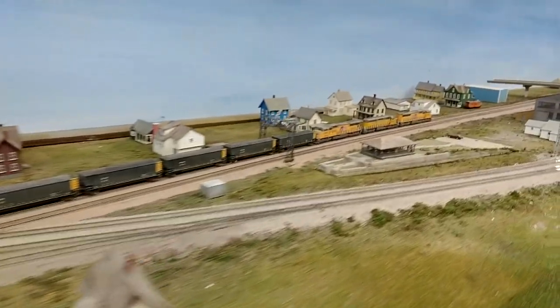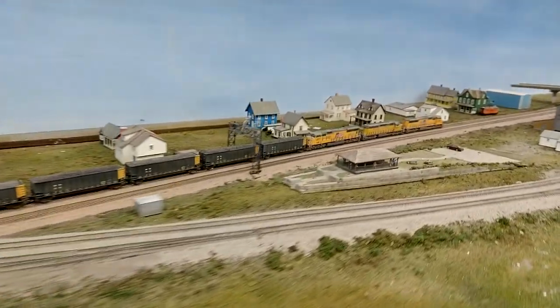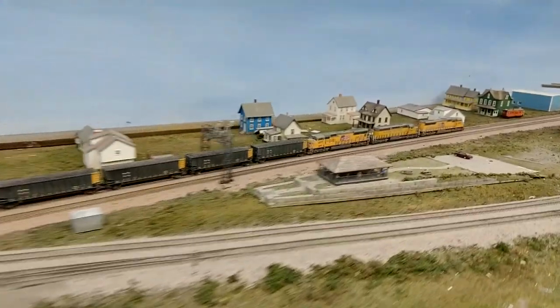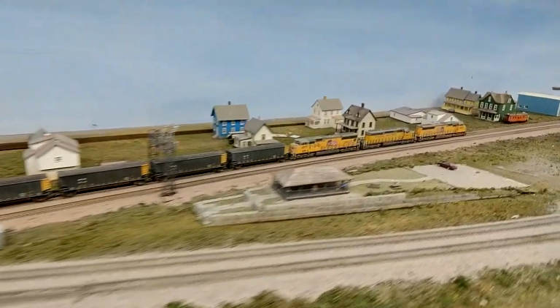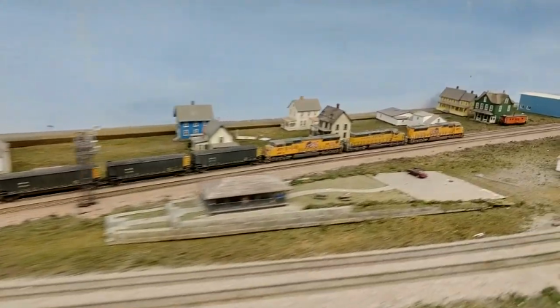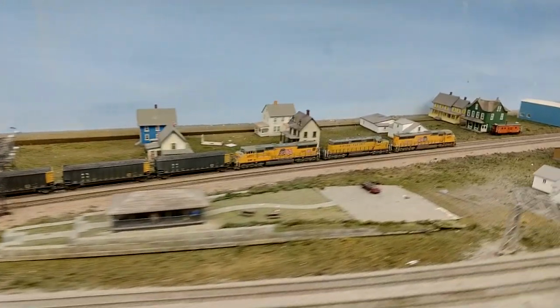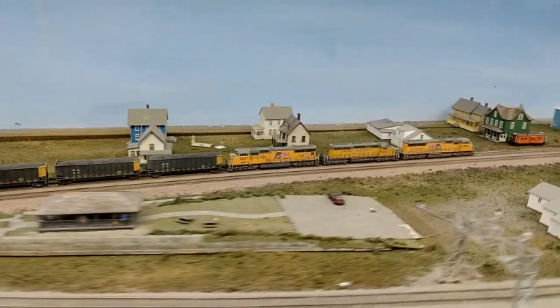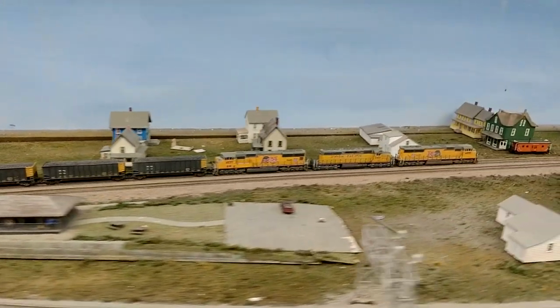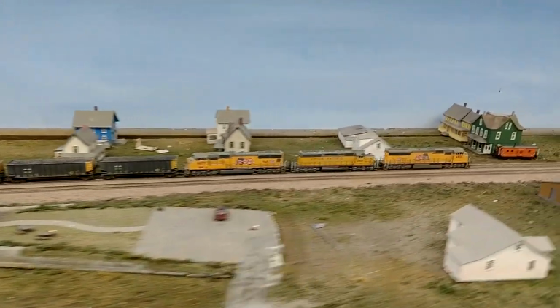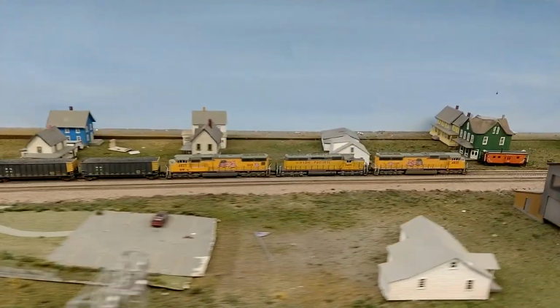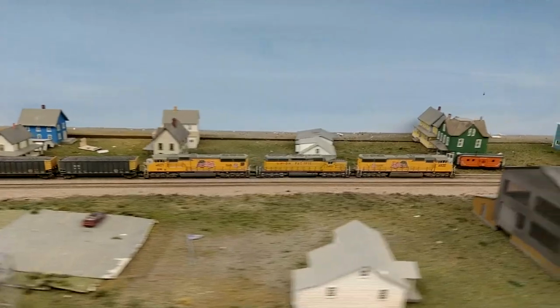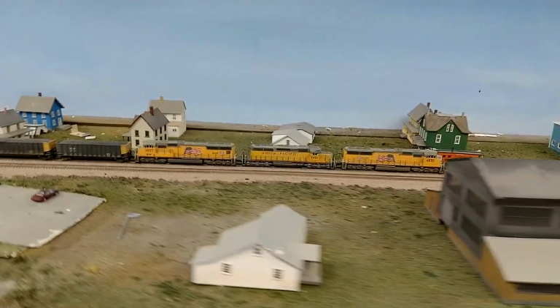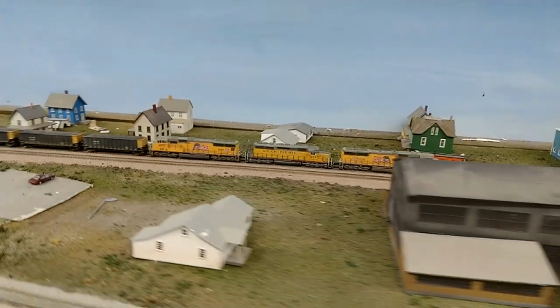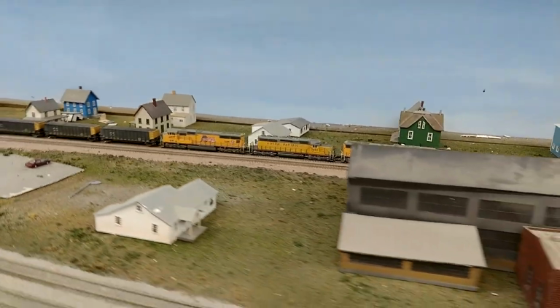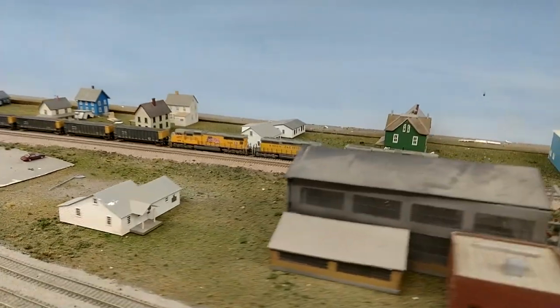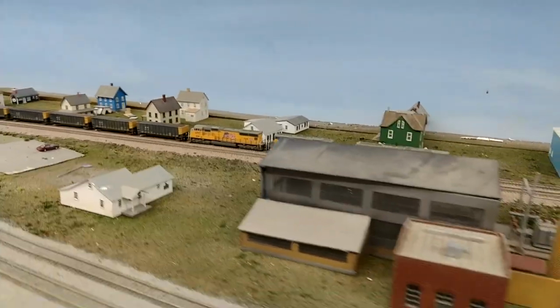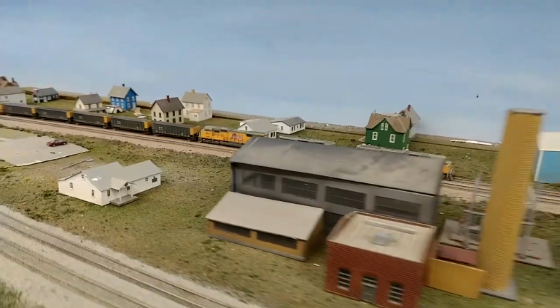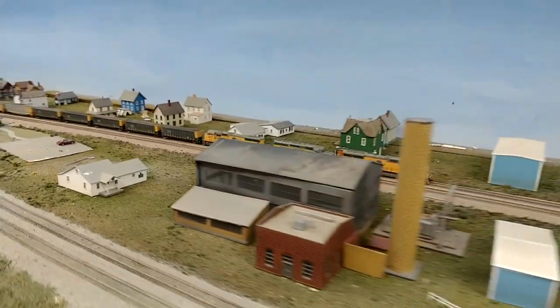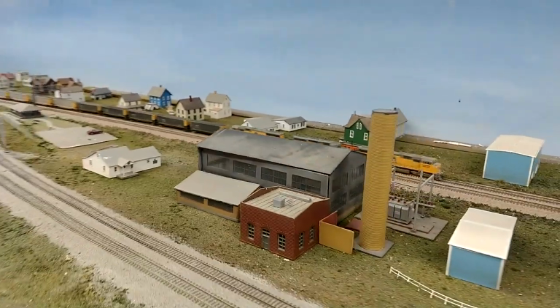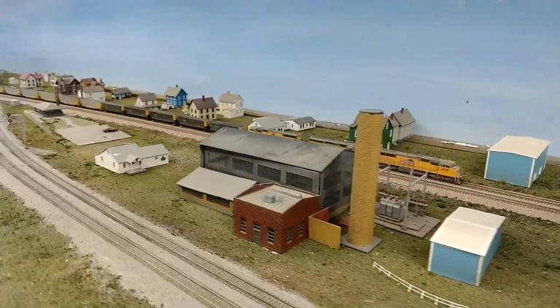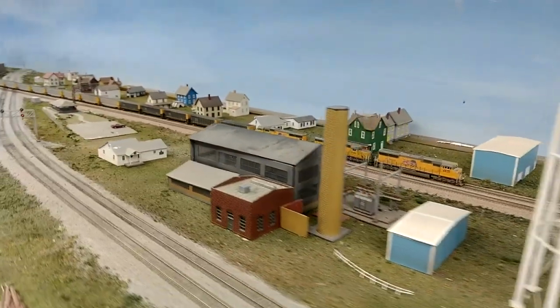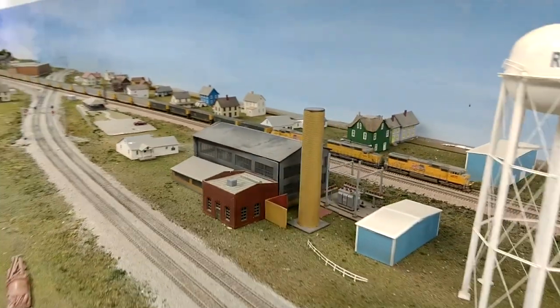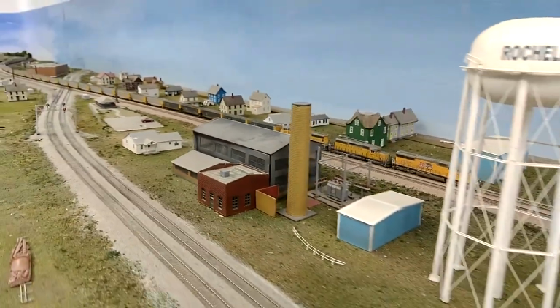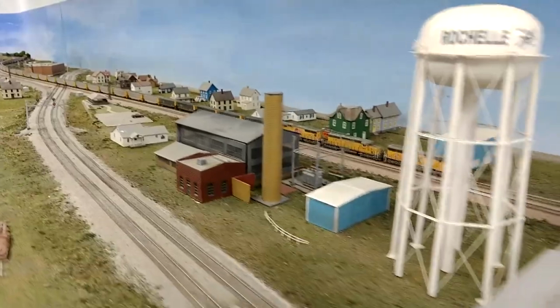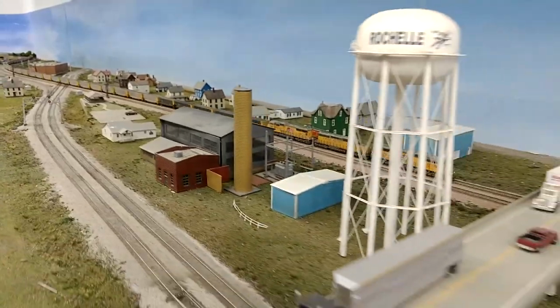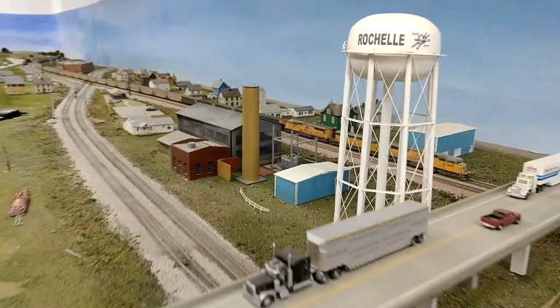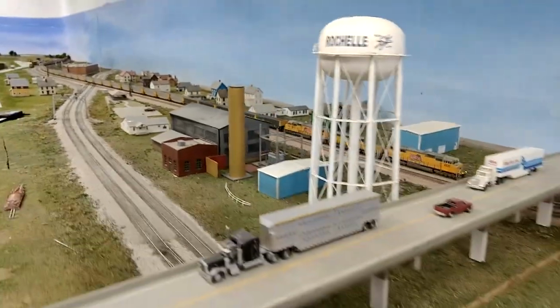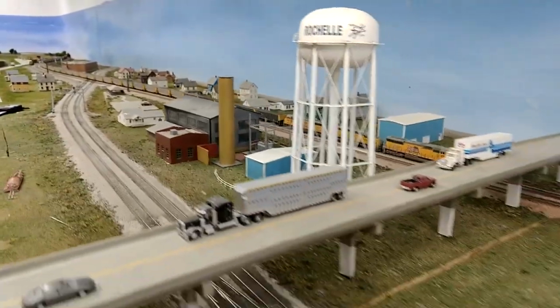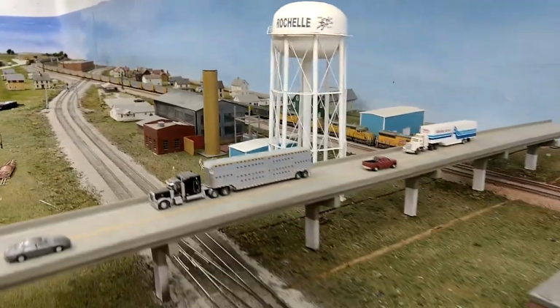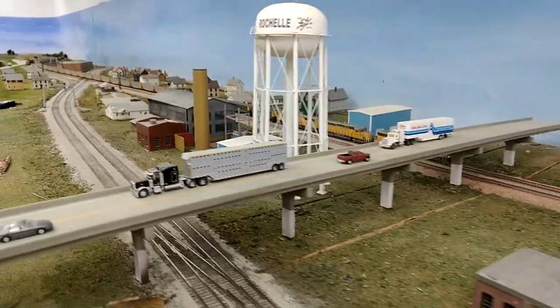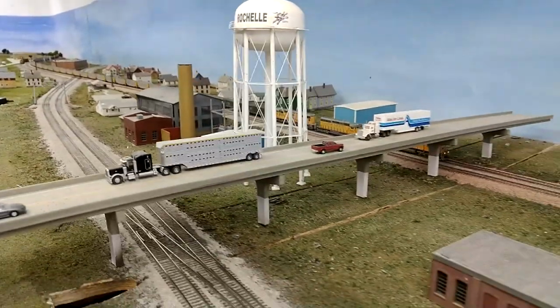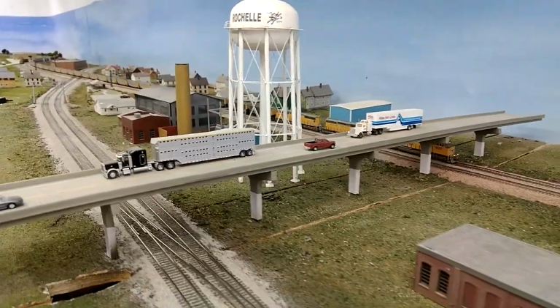Here you can see some movement with the gimbal — a little smoother, actually a lot smoother, but still not 100% smooth.